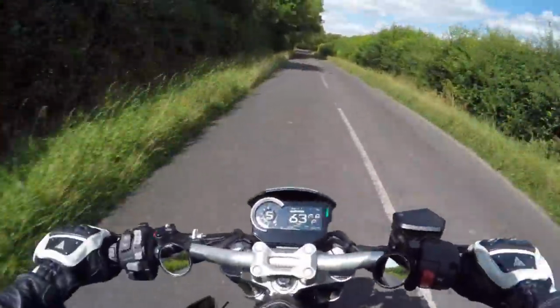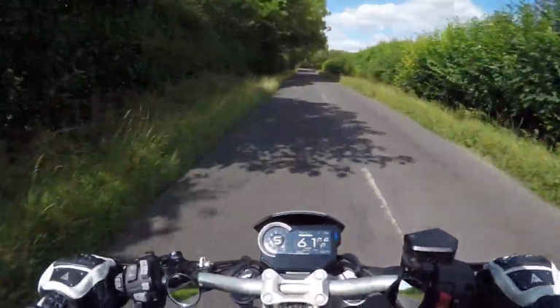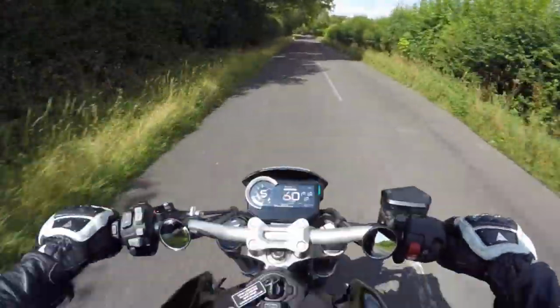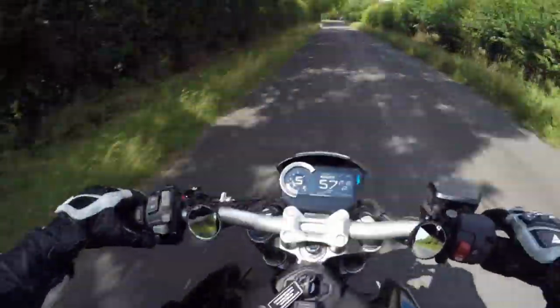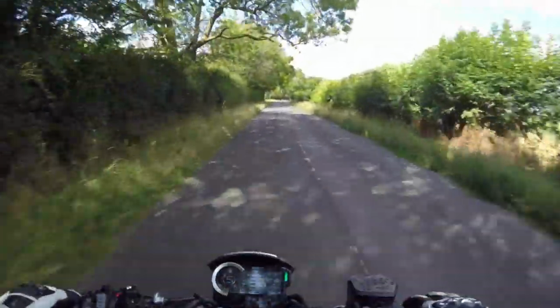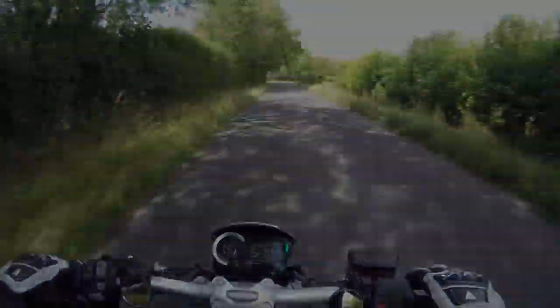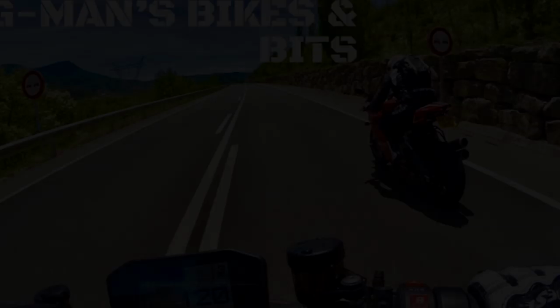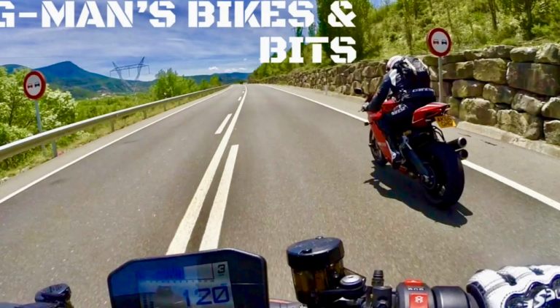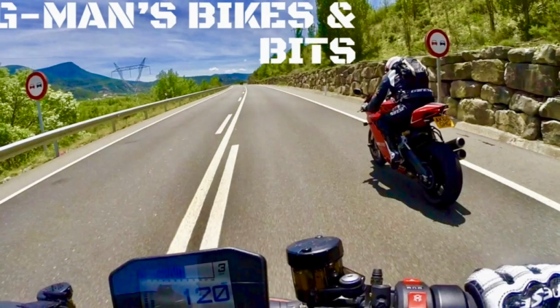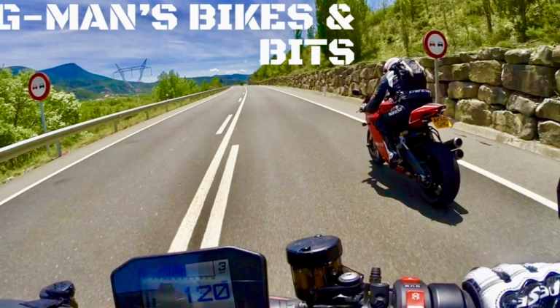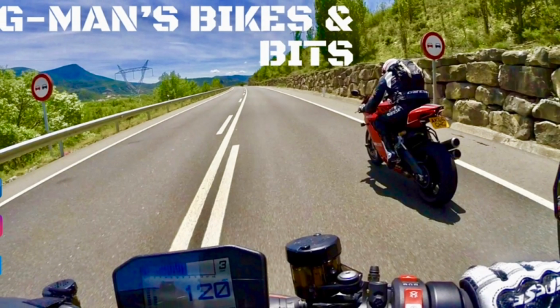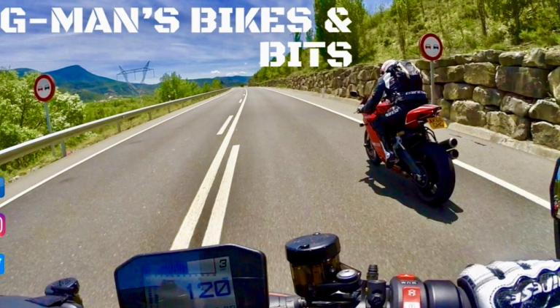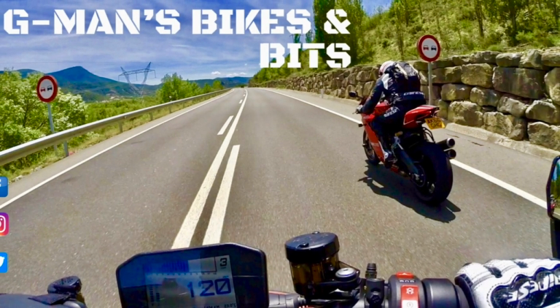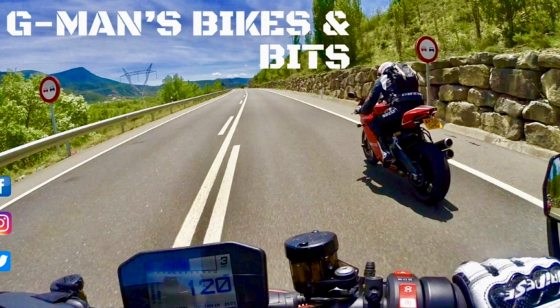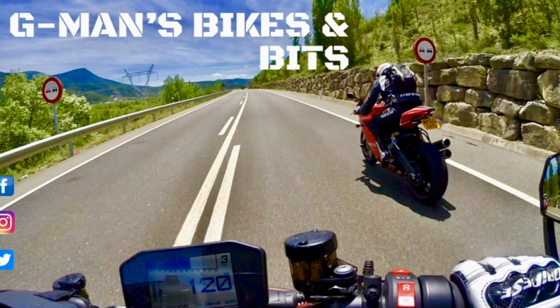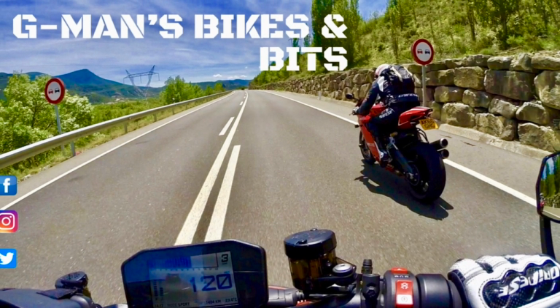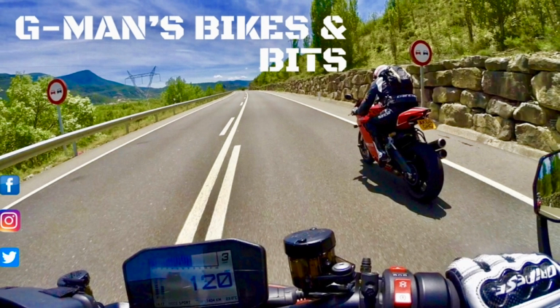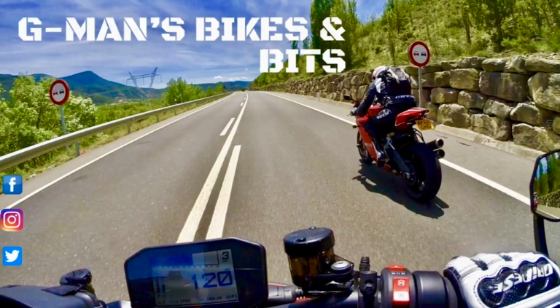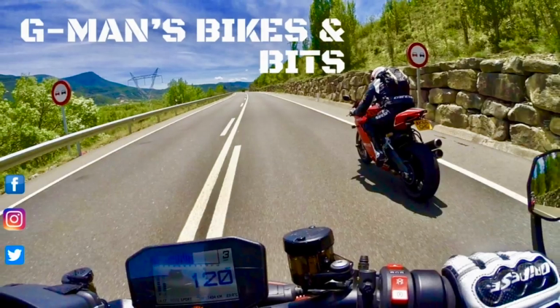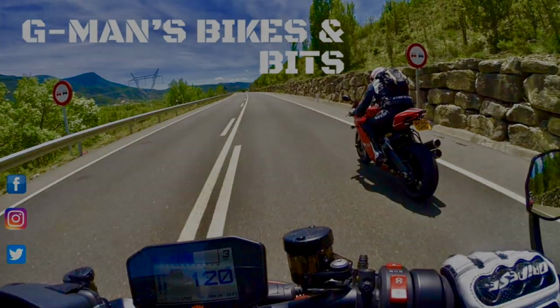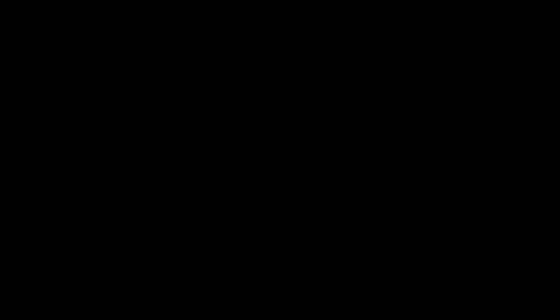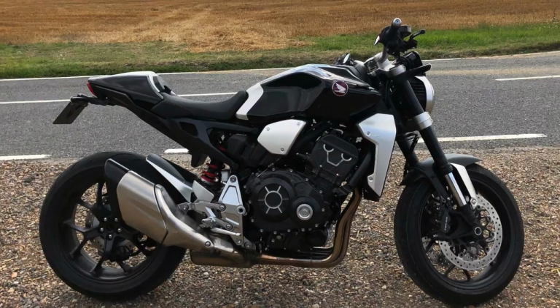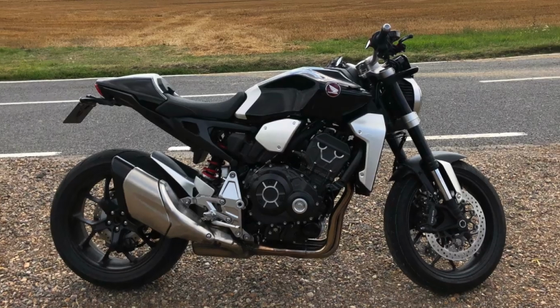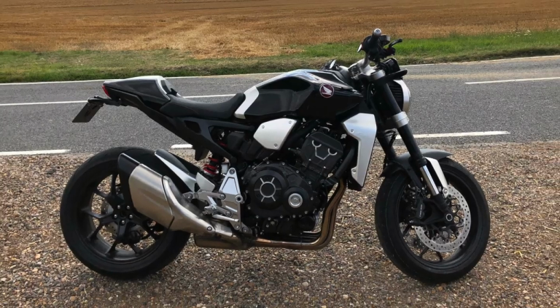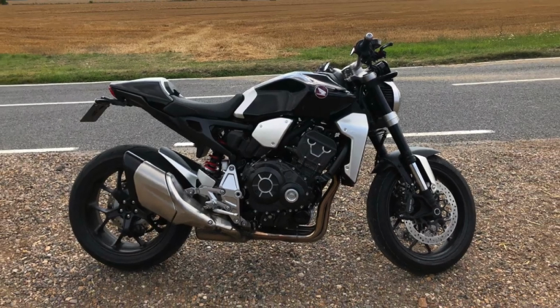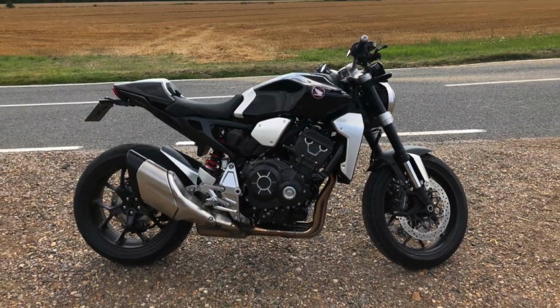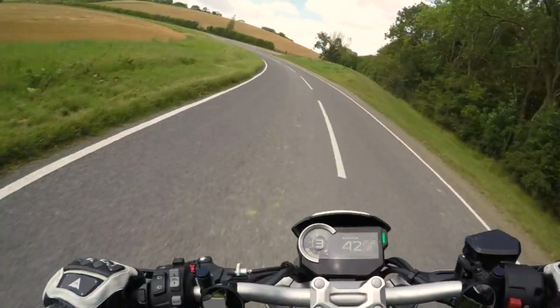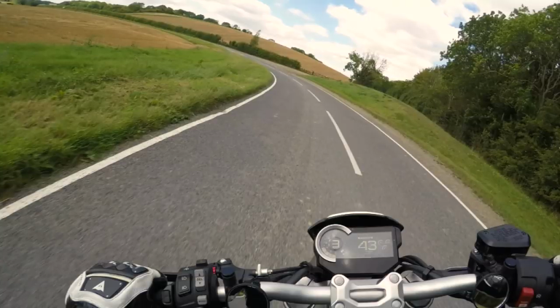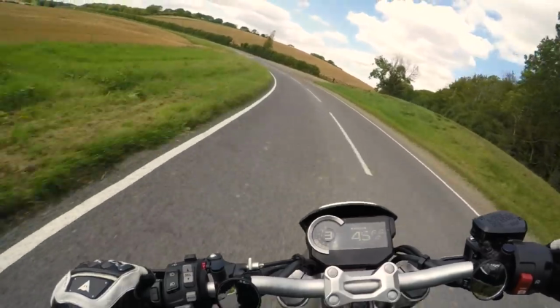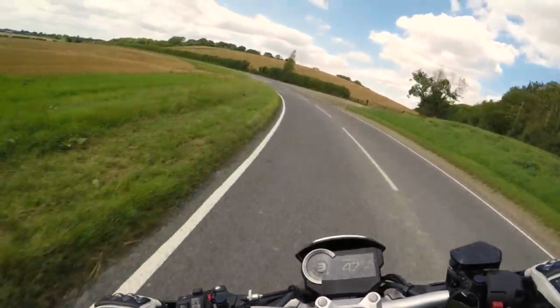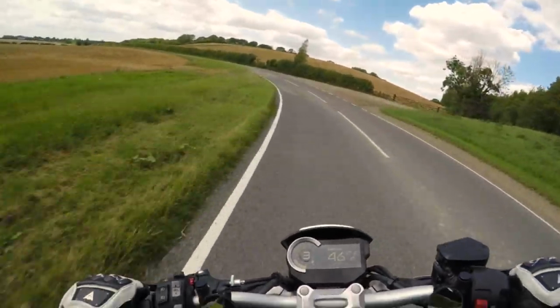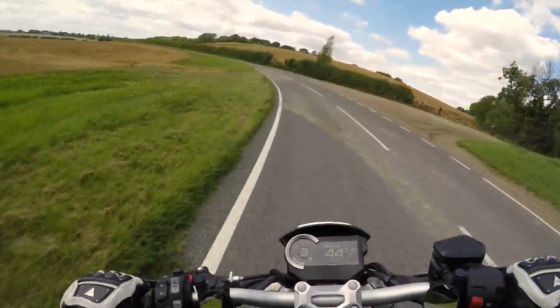Feels ice! Absolutely ice! Oh, mud on the road!